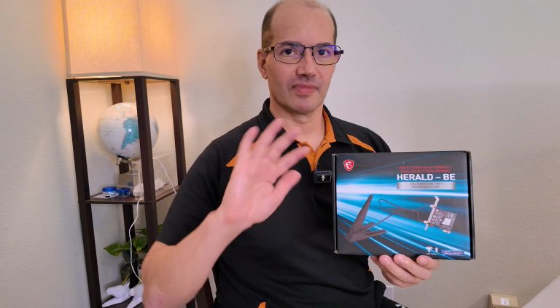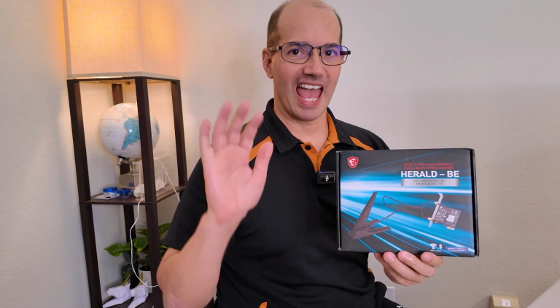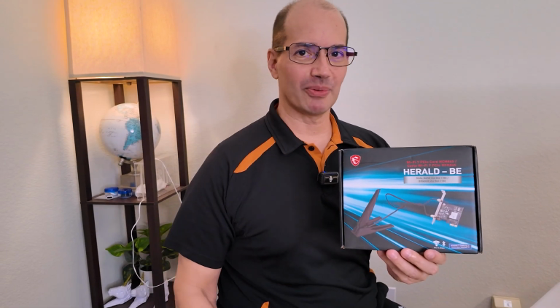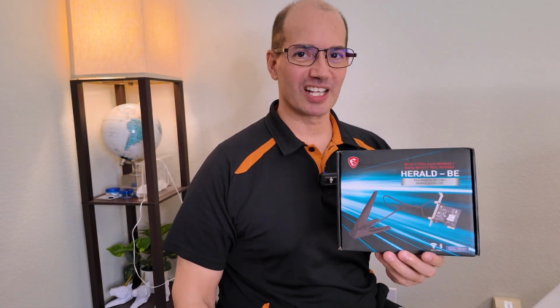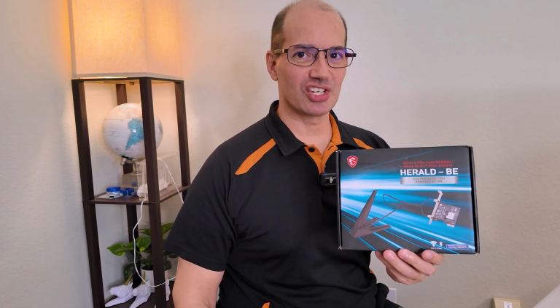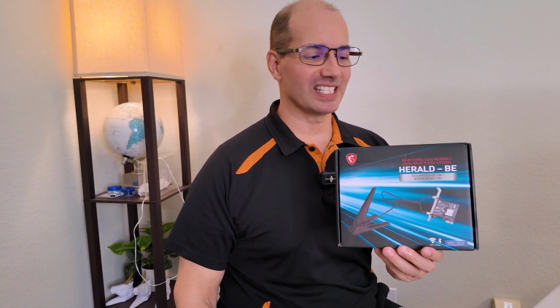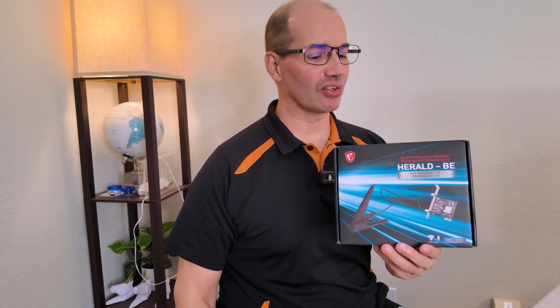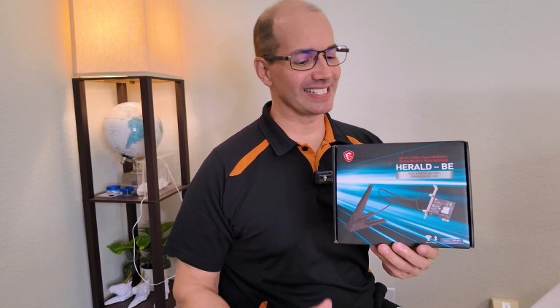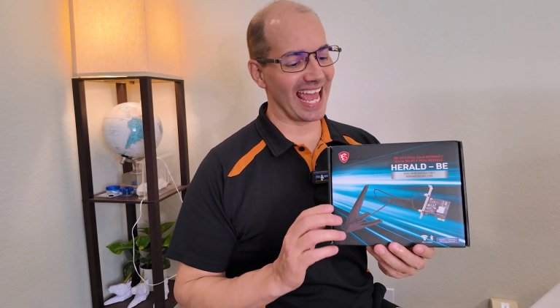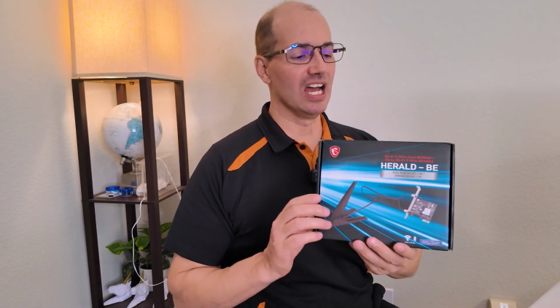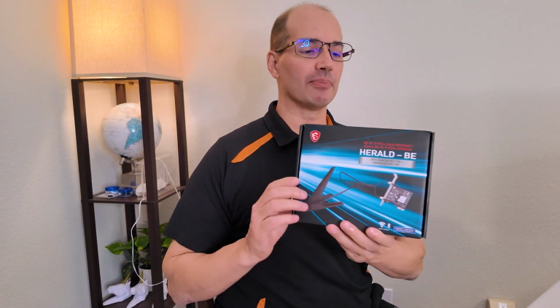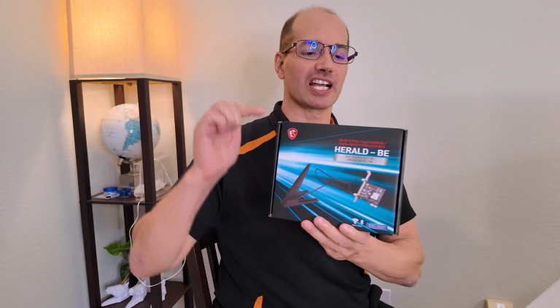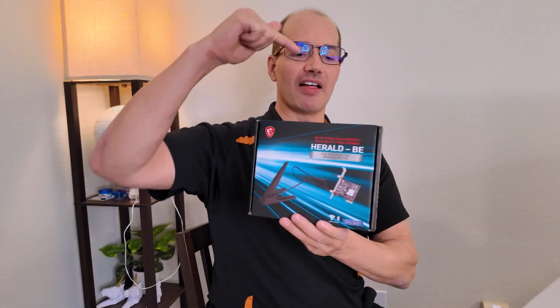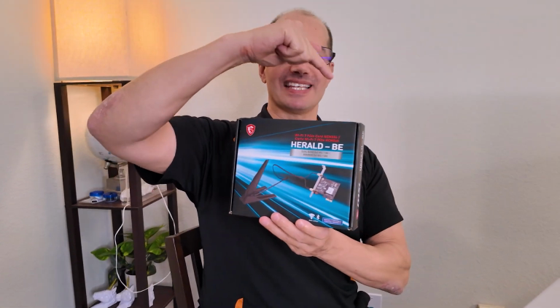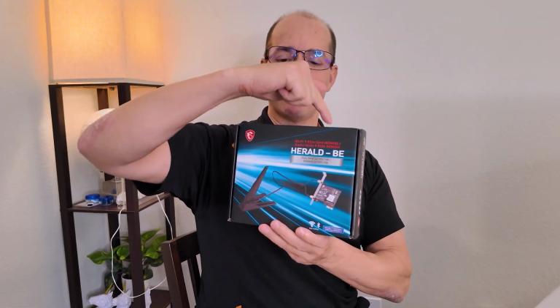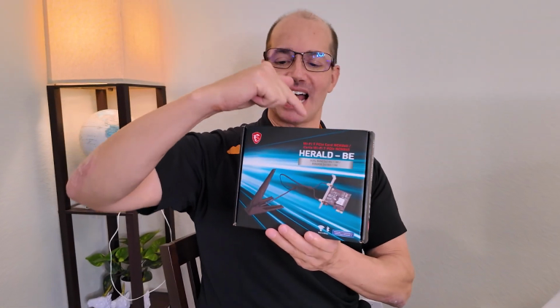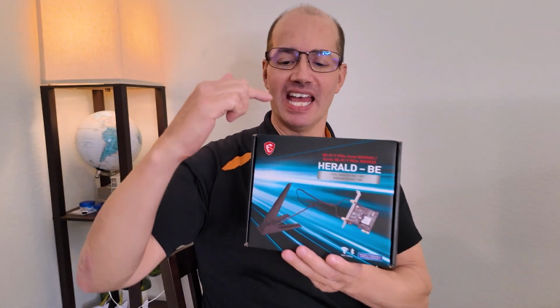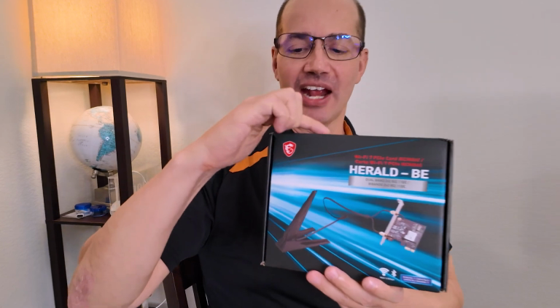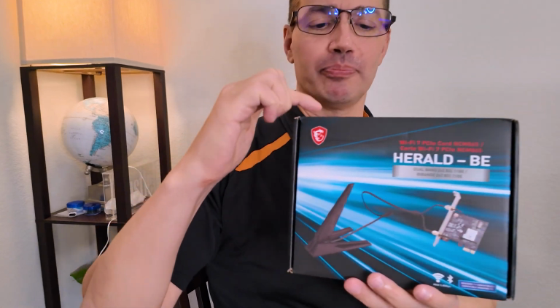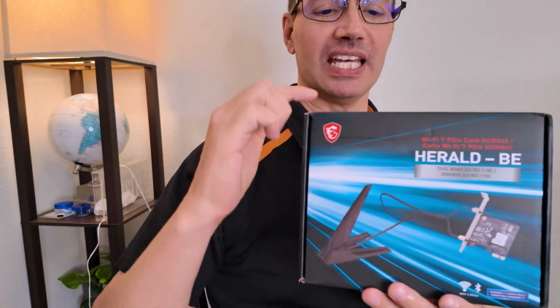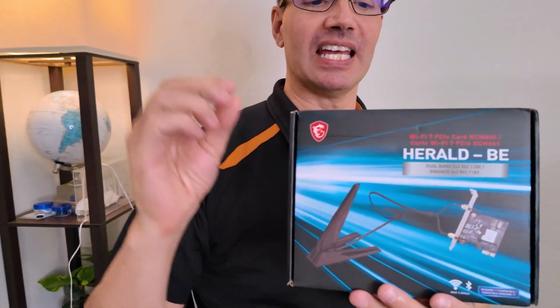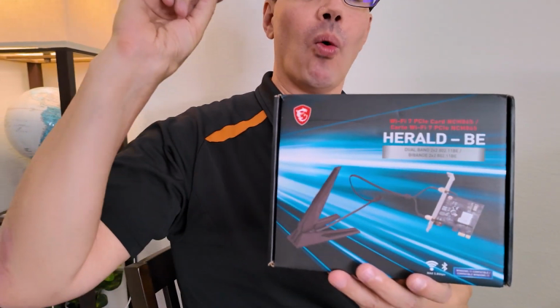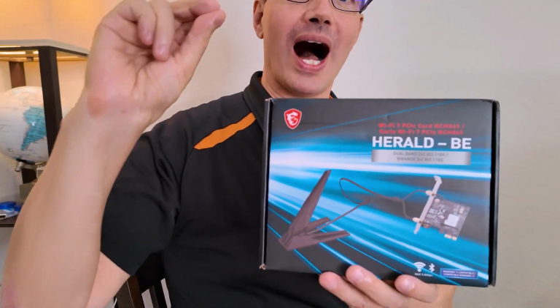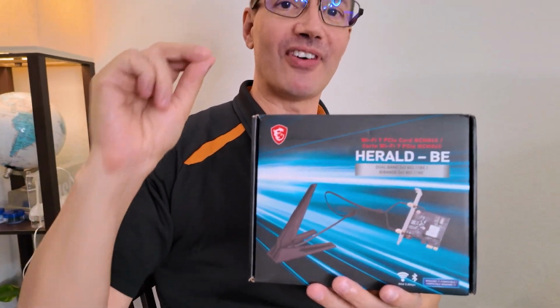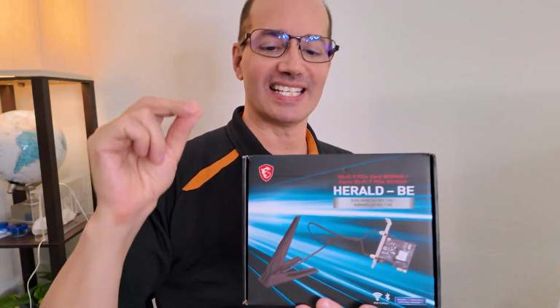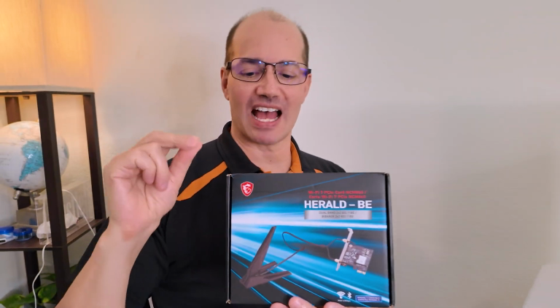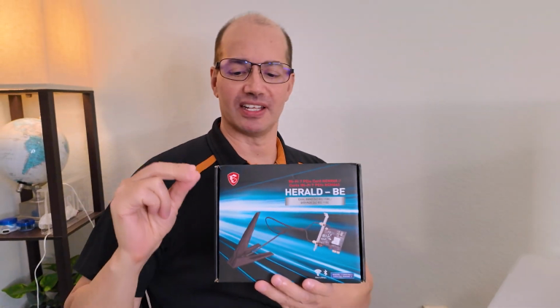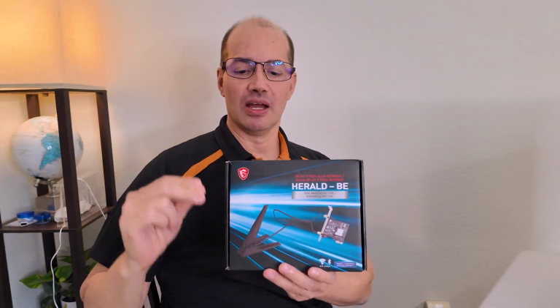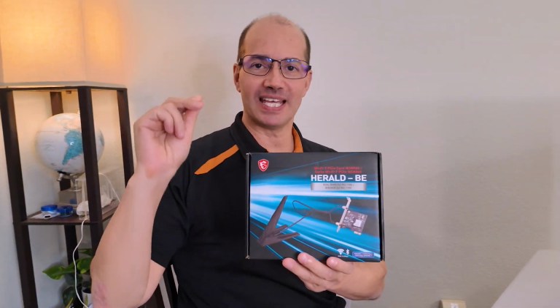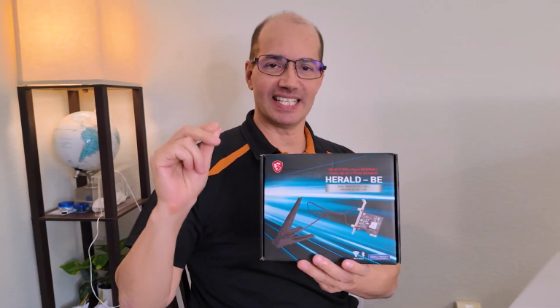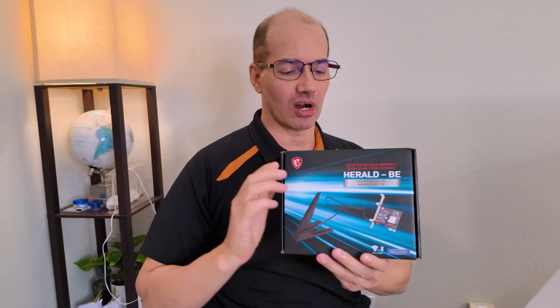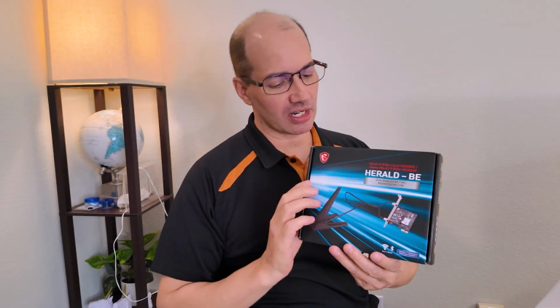Hey everybody, what's going on? It's me, John D. Villarell. Today I'm talking about this MSI Herald BE Wi-Fi 7 PC card here.